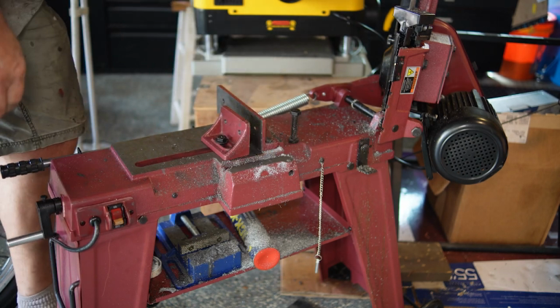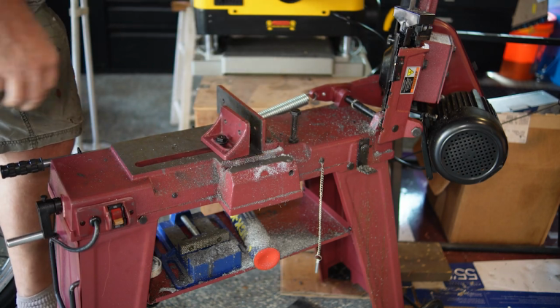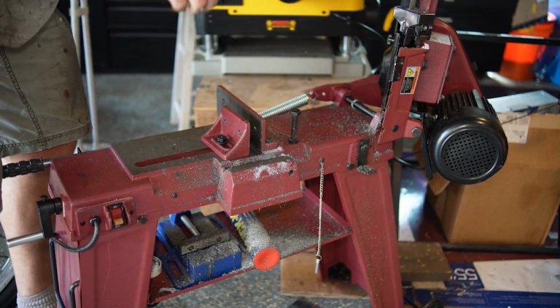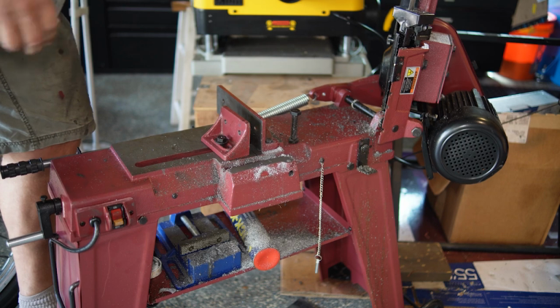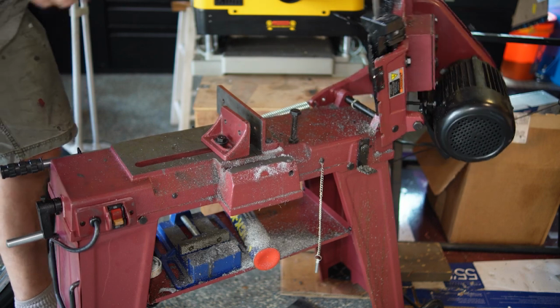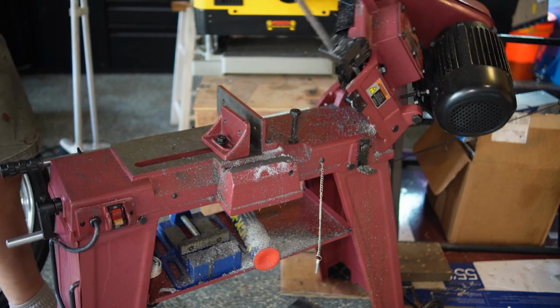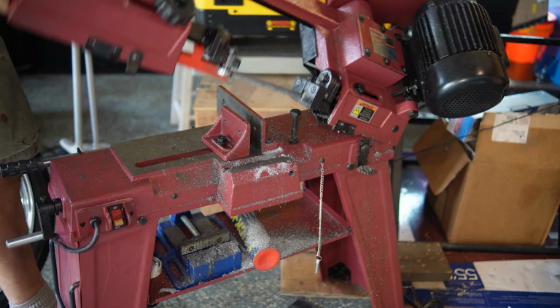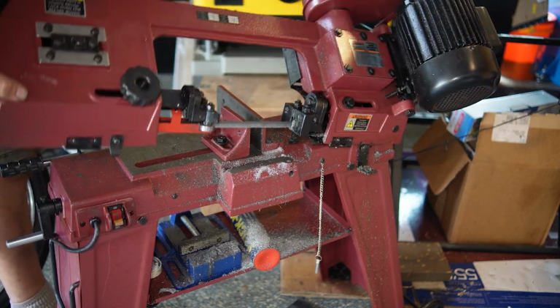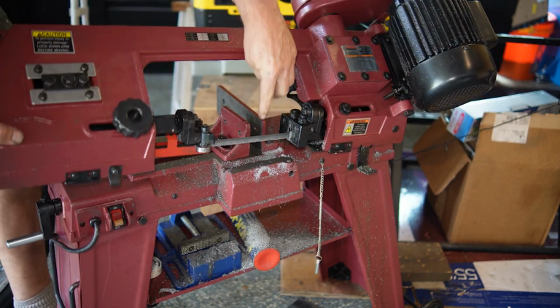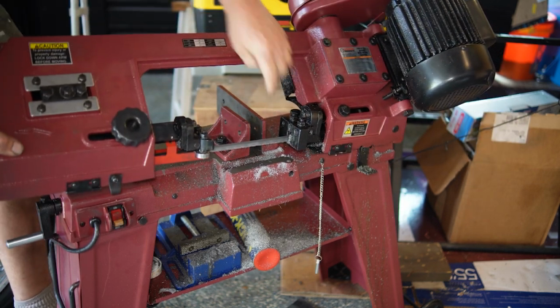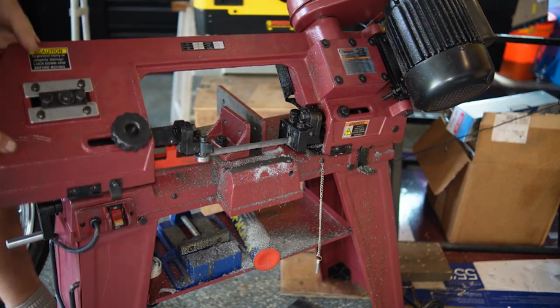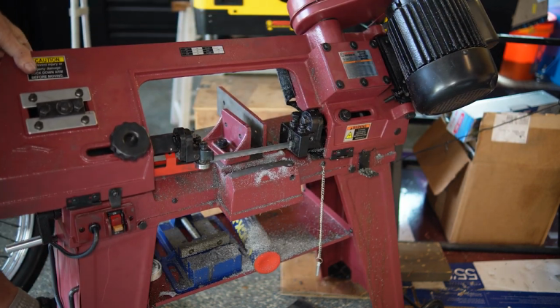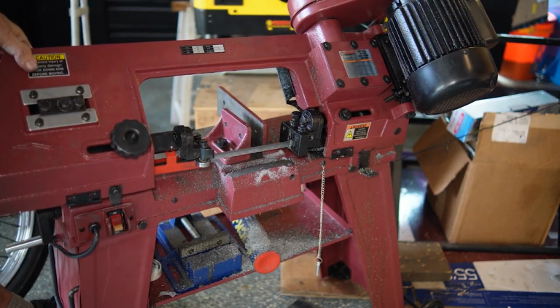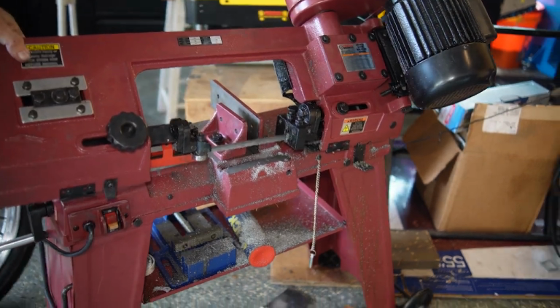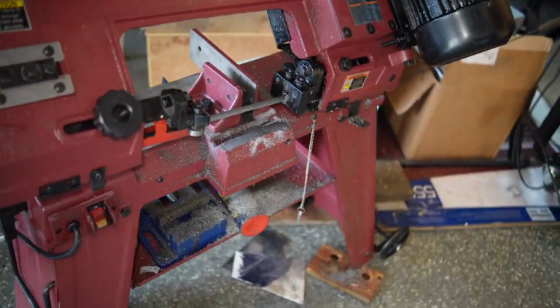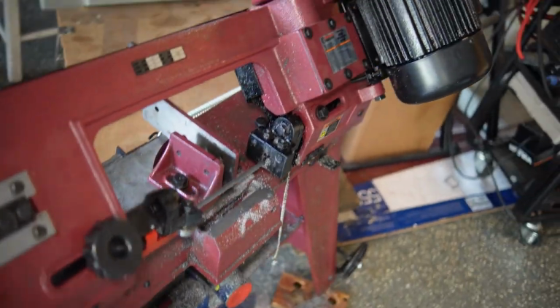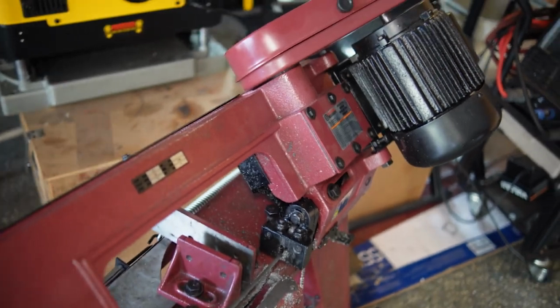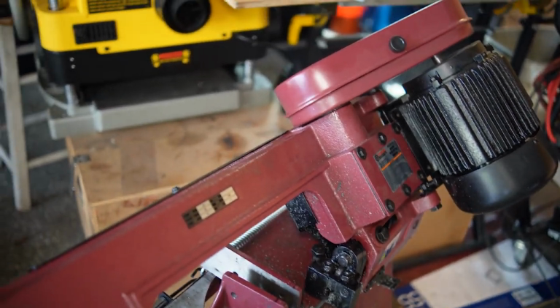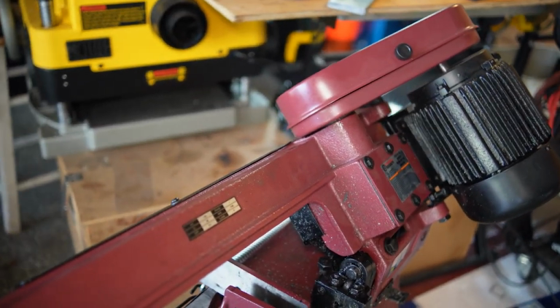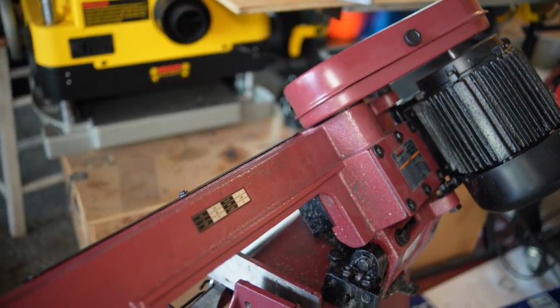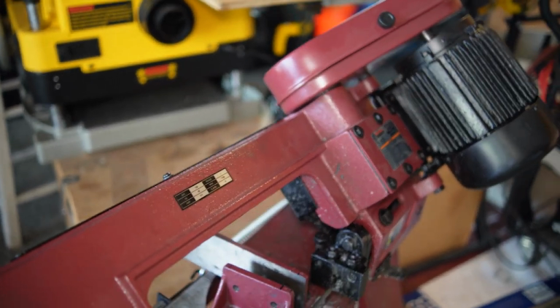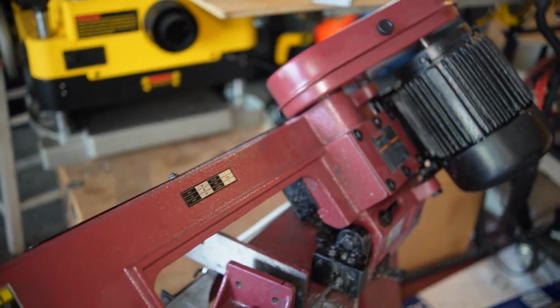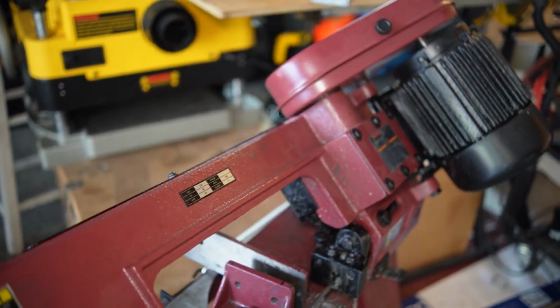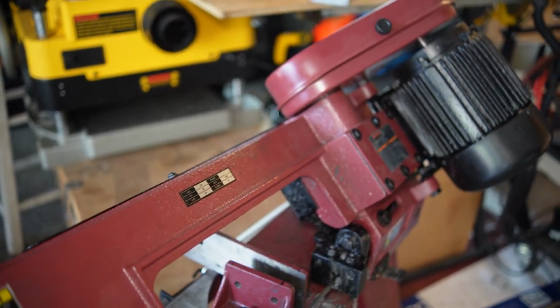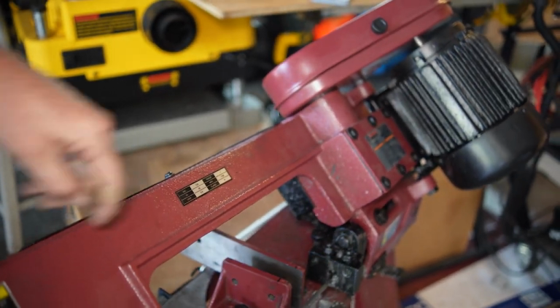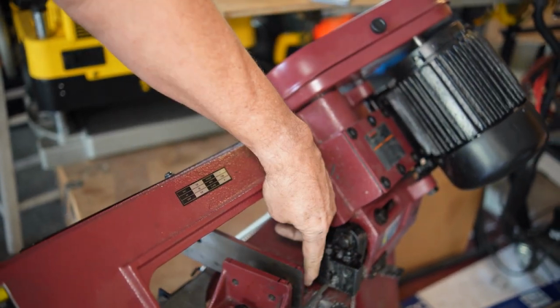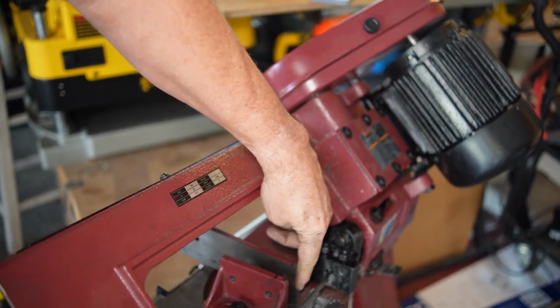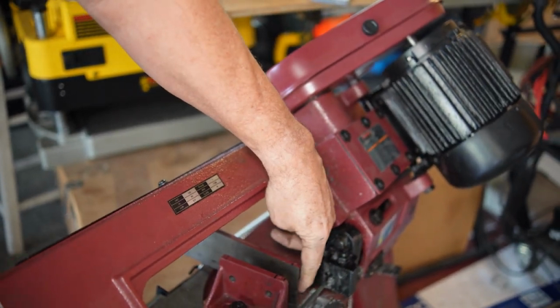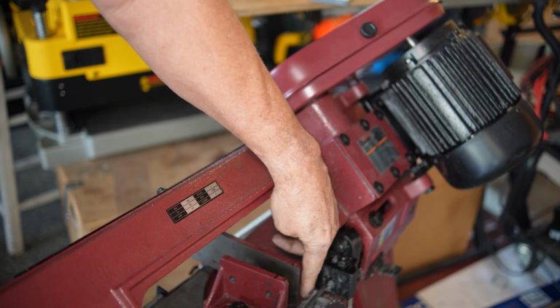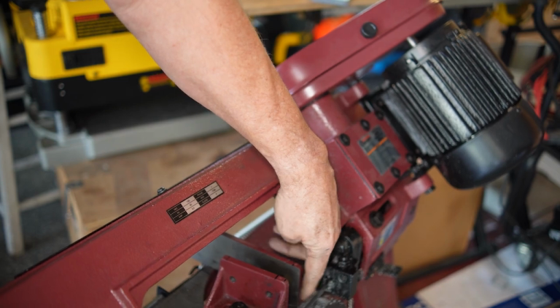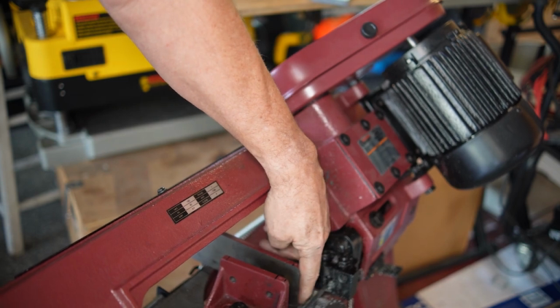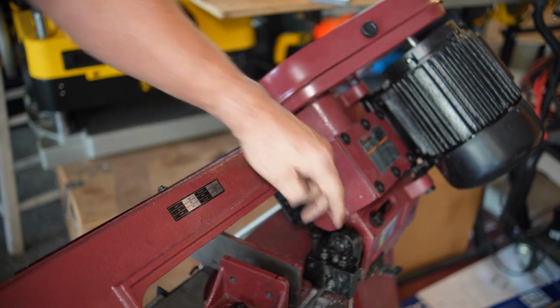When you go to cut a shorter piece, the jaws are quite short. They don't reach up to the saw blade itself — there's quite a gap between that fixed jaw and the saw blade. A good three-quarter inch there at least.